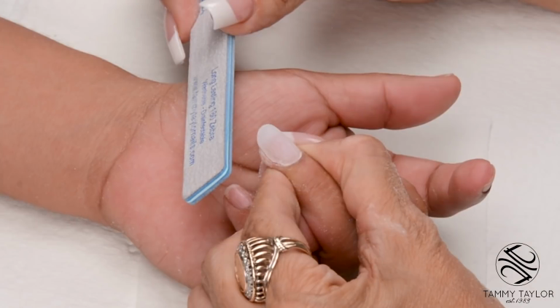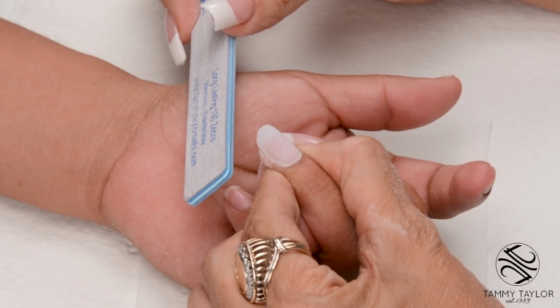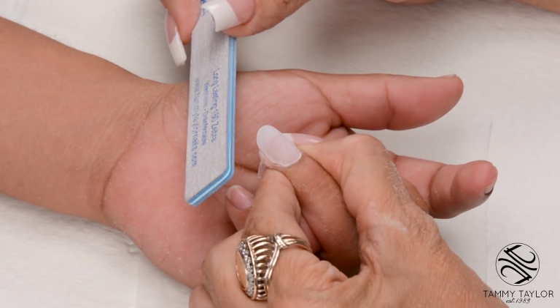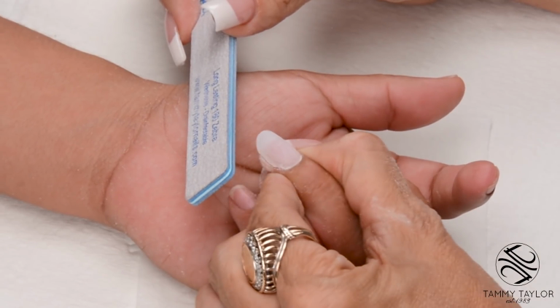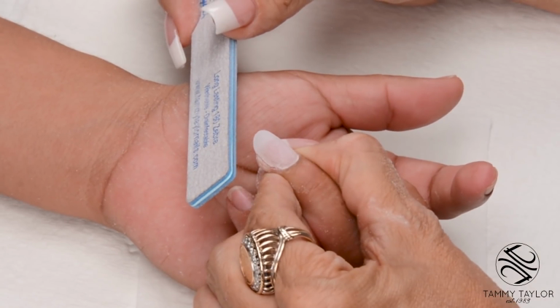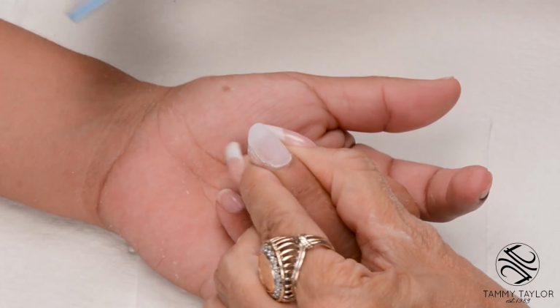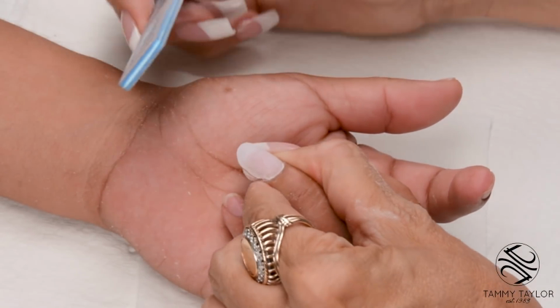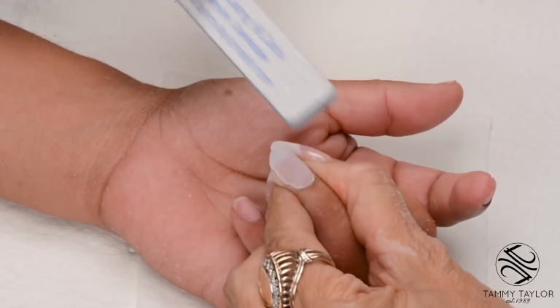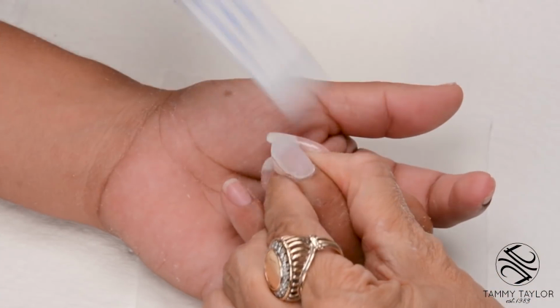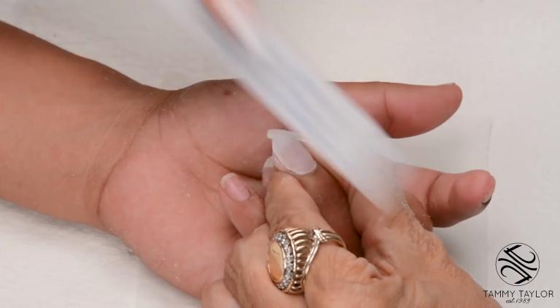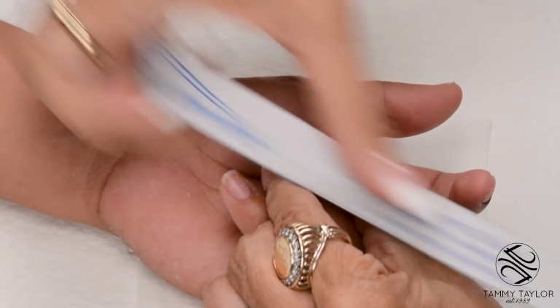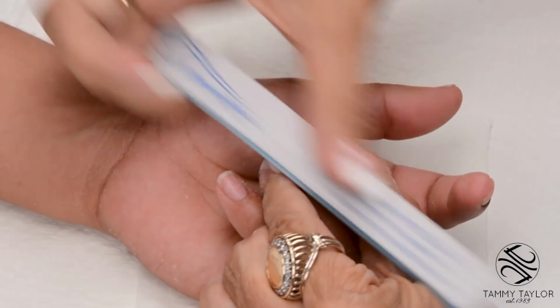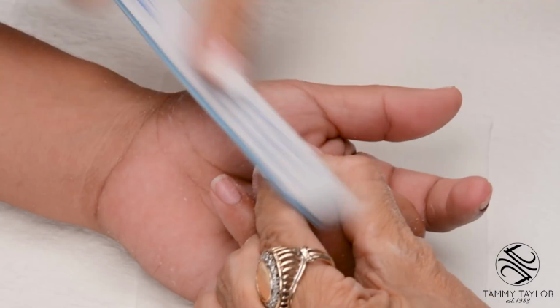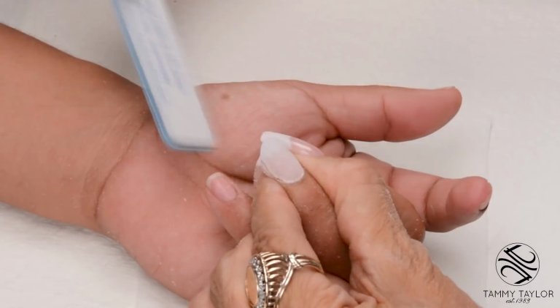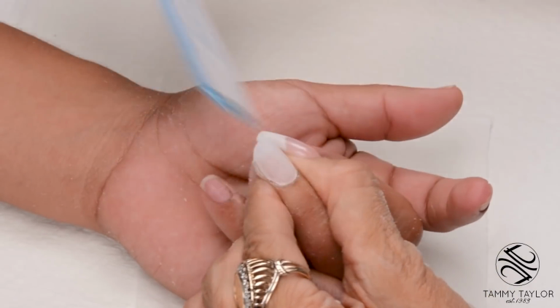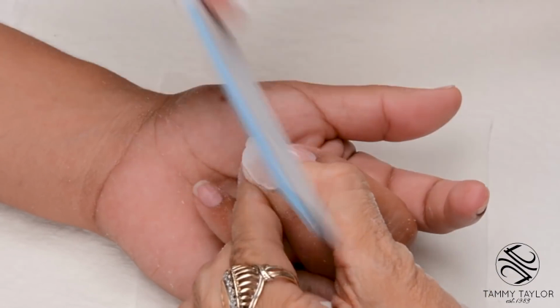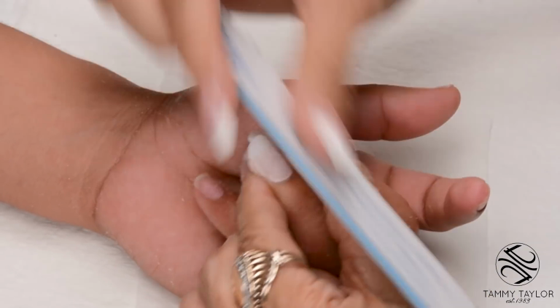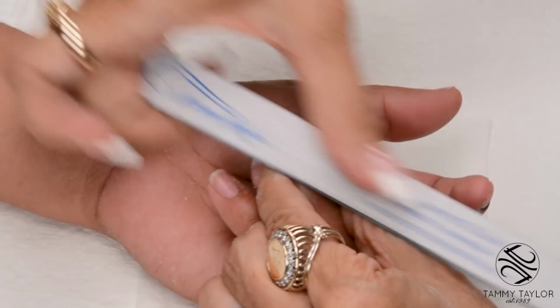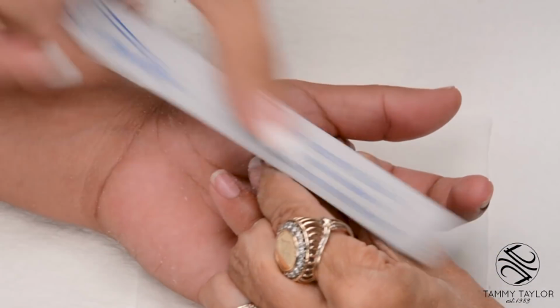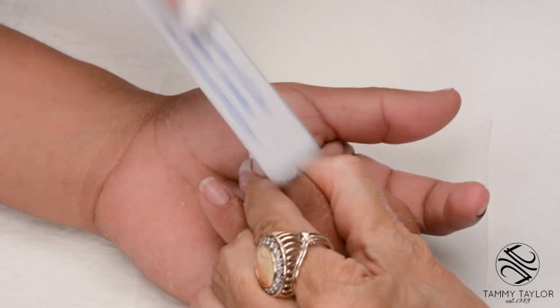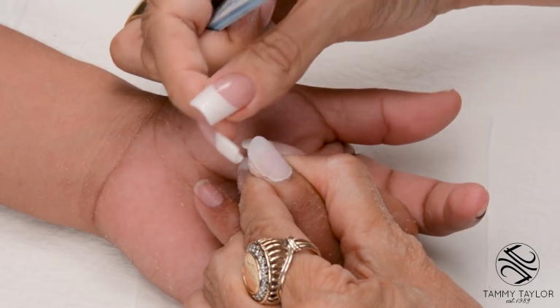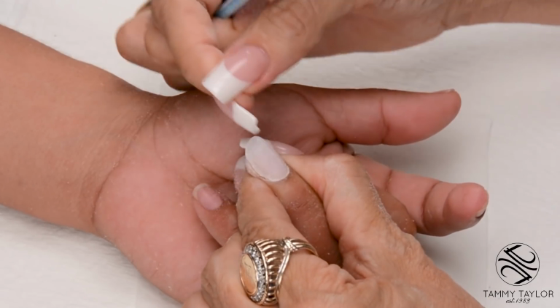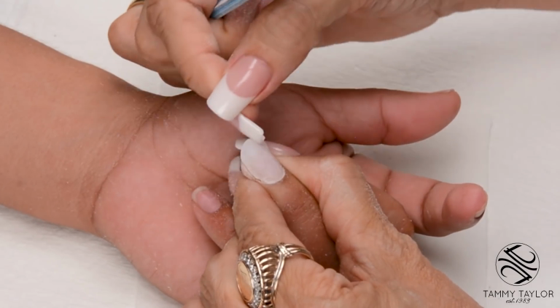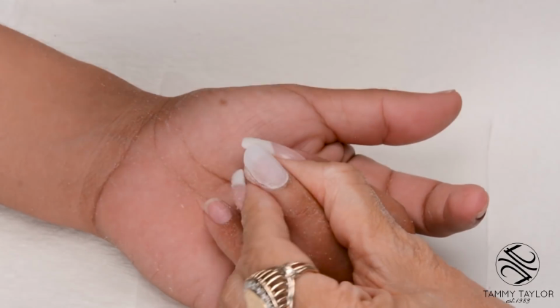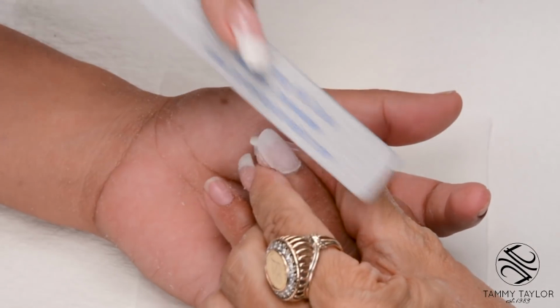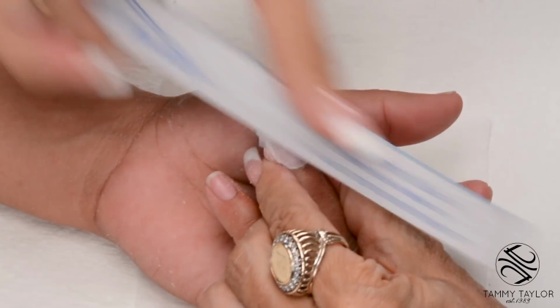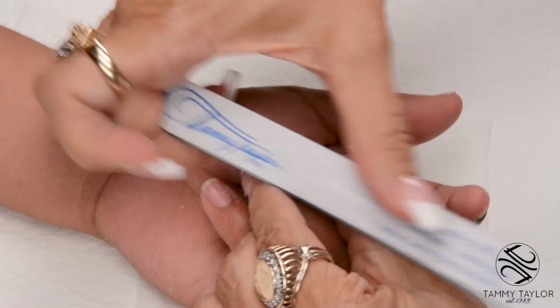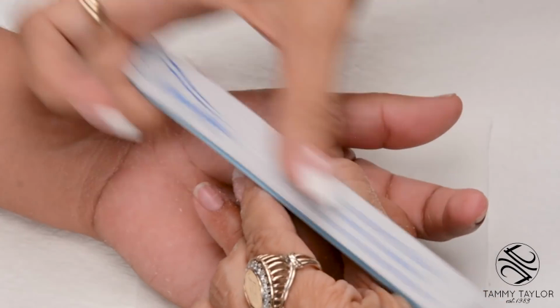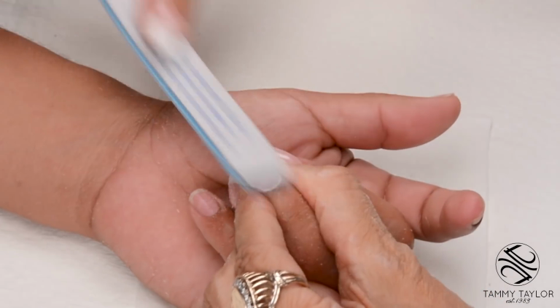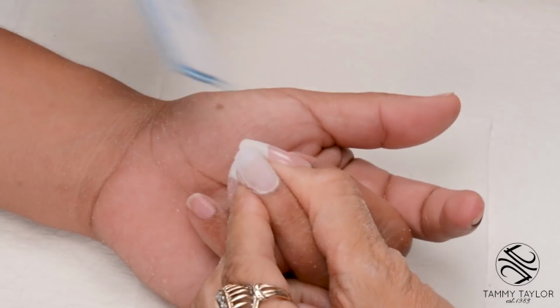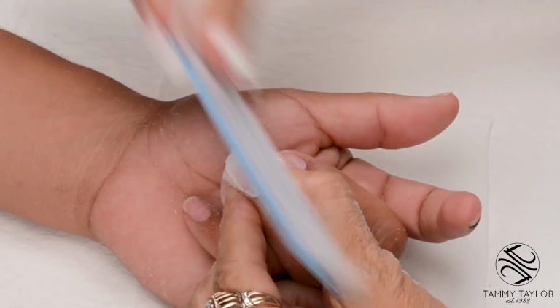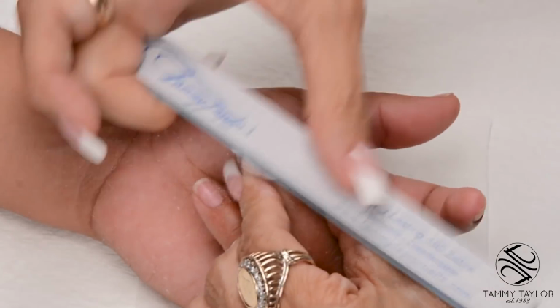Step number 5: turn the nail around and file the nail from the client's angle, beveling down towards the tip. Make sure it's nice and even, nice and smooth. This is the angle the client's going to be looking at for the next two weeks.